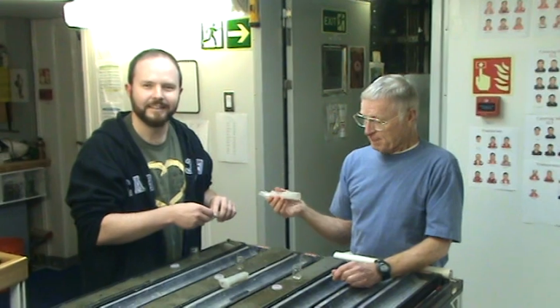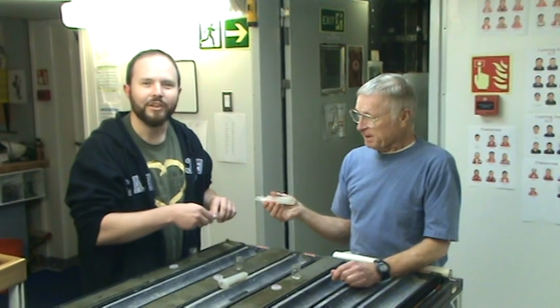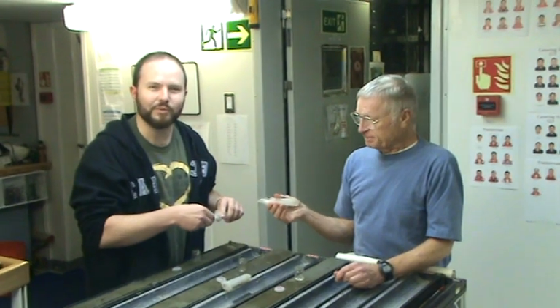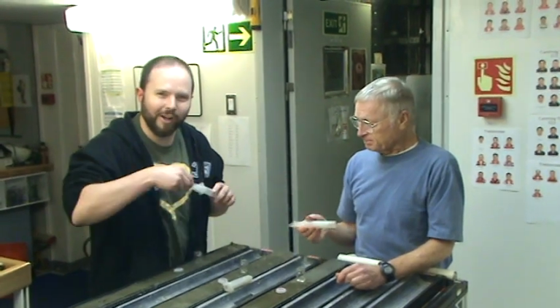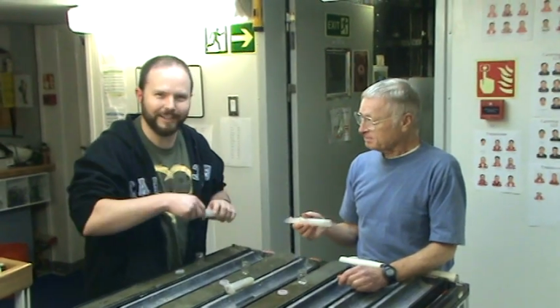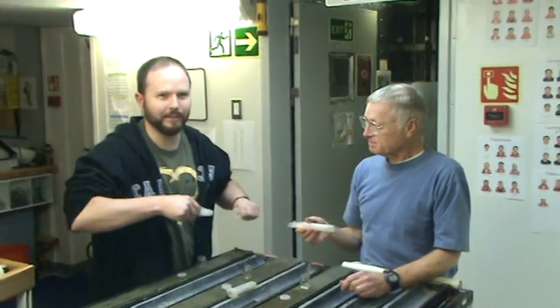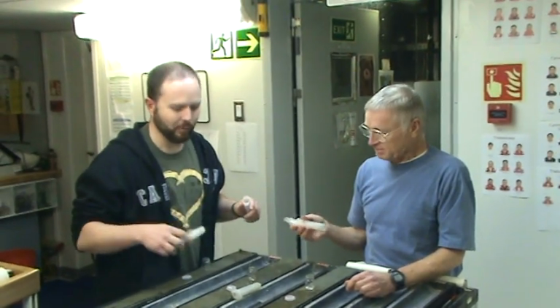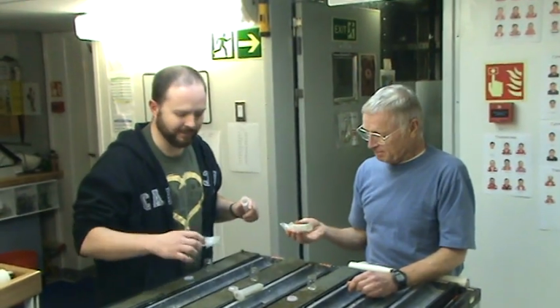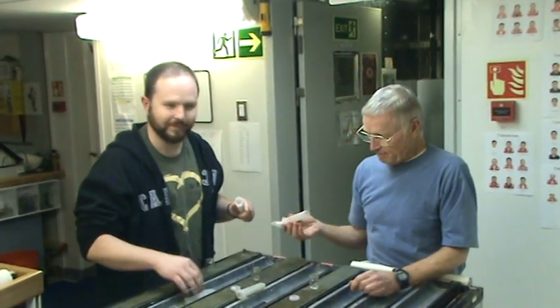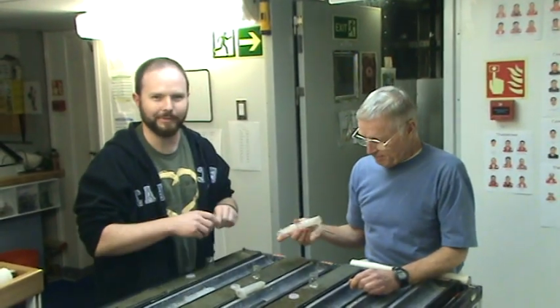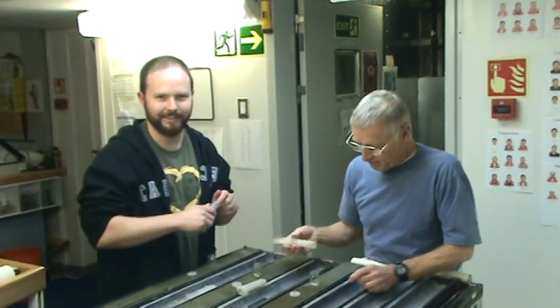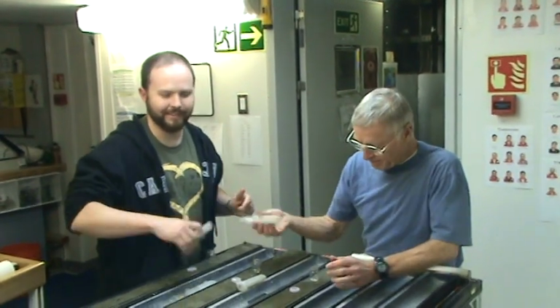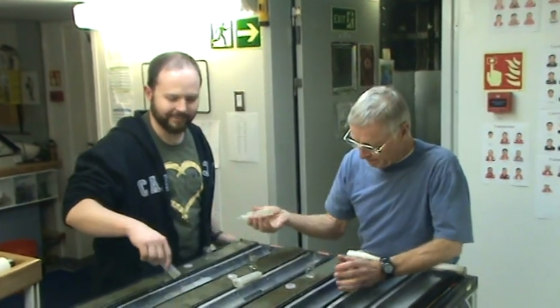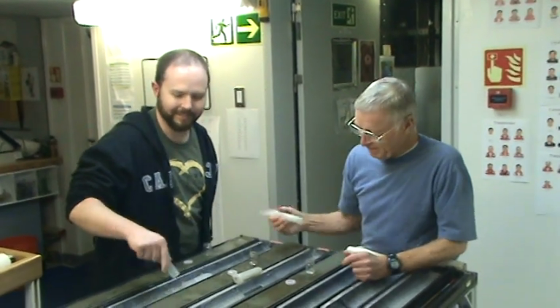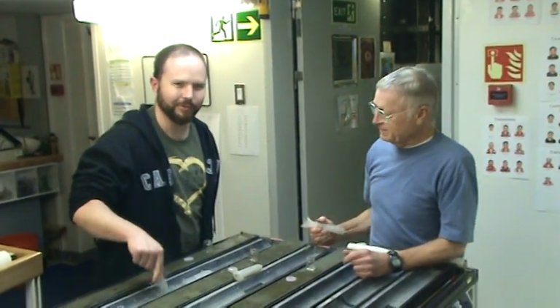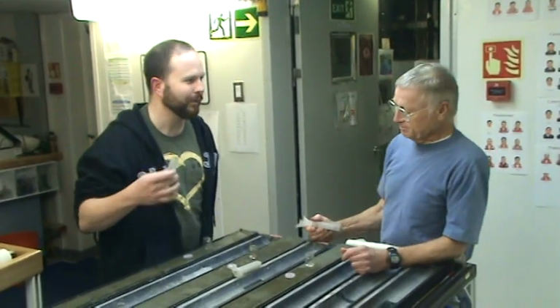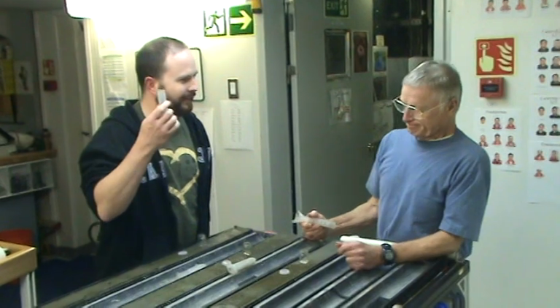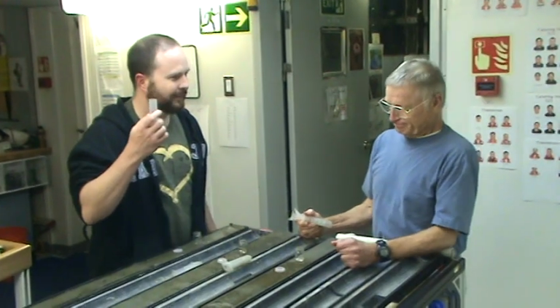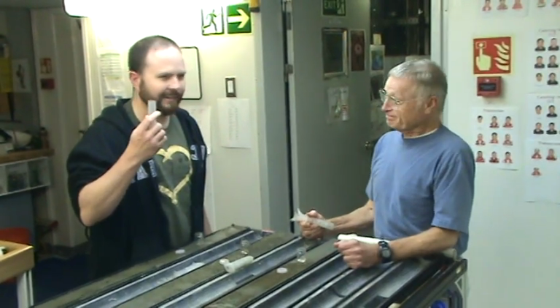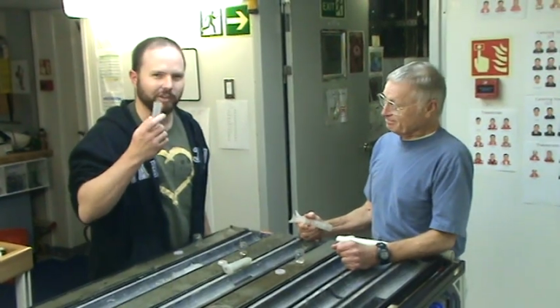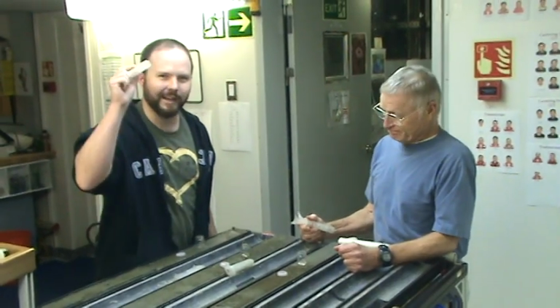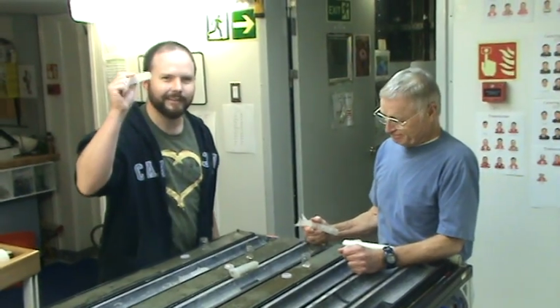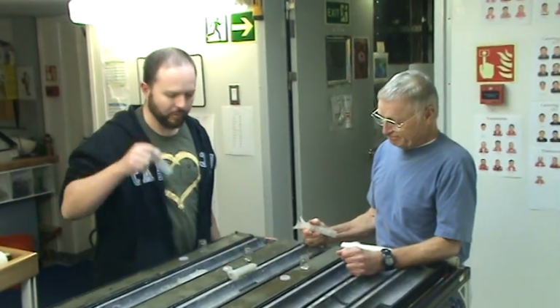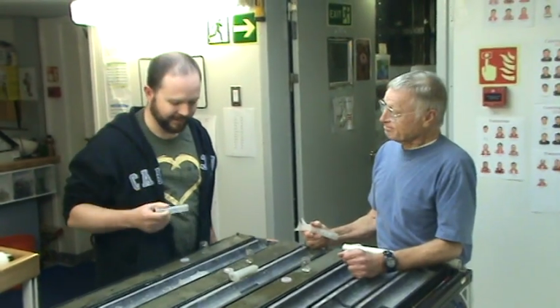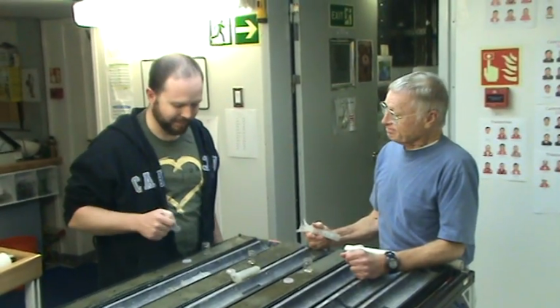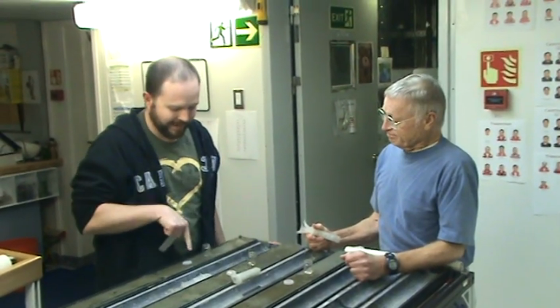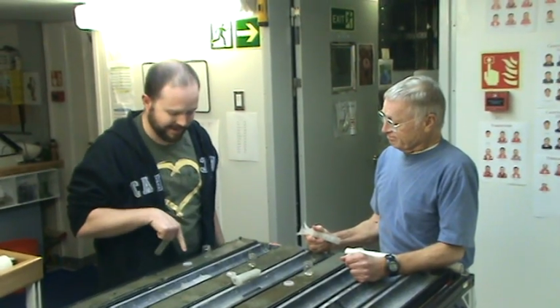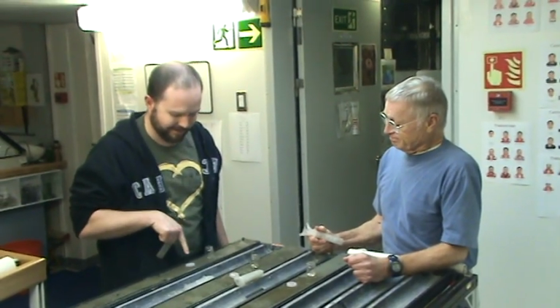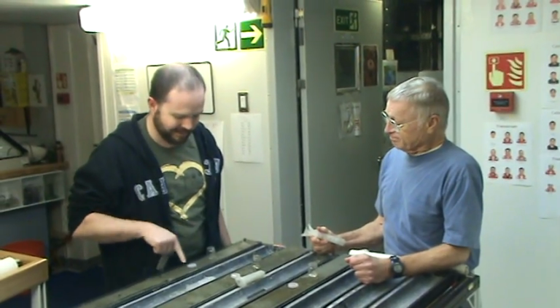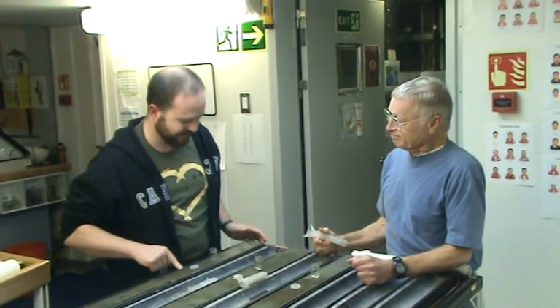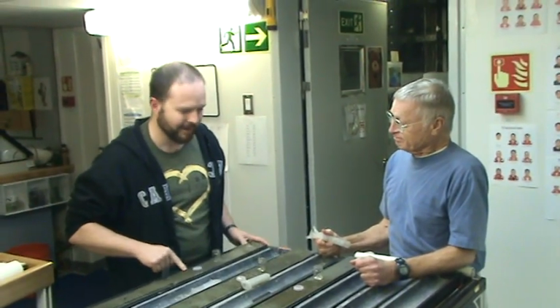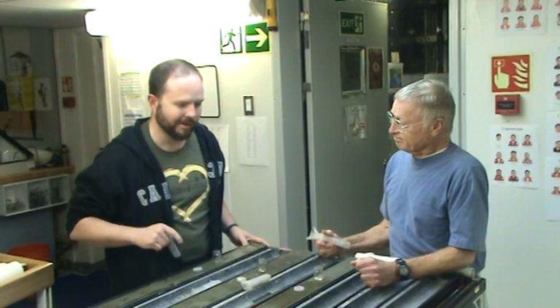This is RAW Video Blog. We're about to do some sampling here on the sampling table and core deck. Dave Scholl and I are going to take samples out of the 30 centimeter mark.